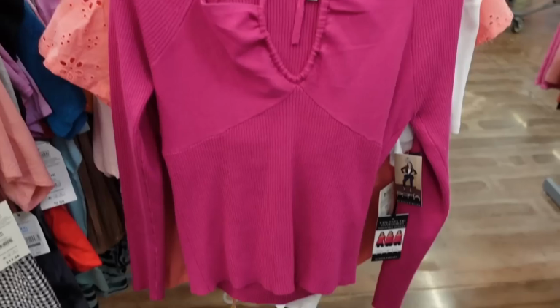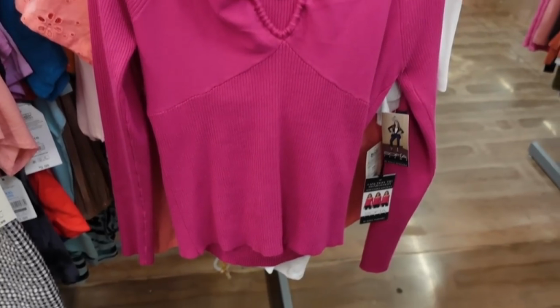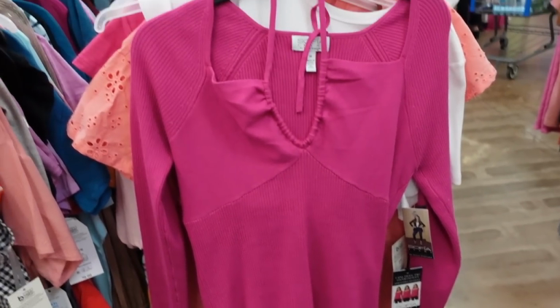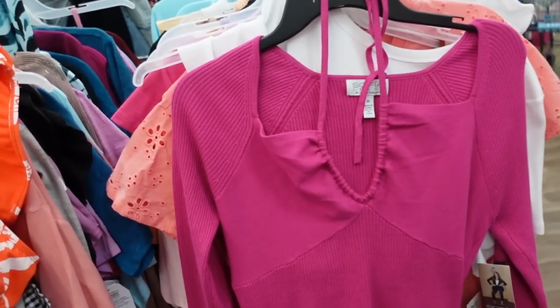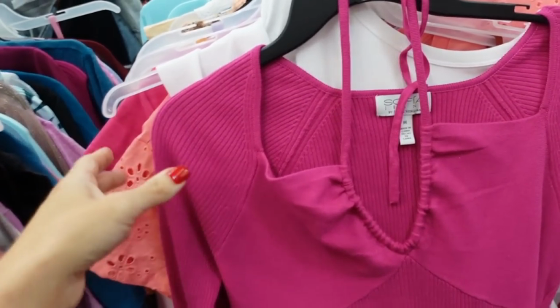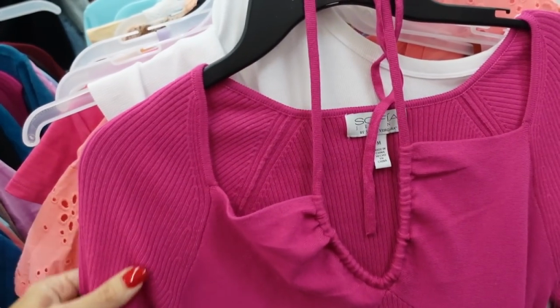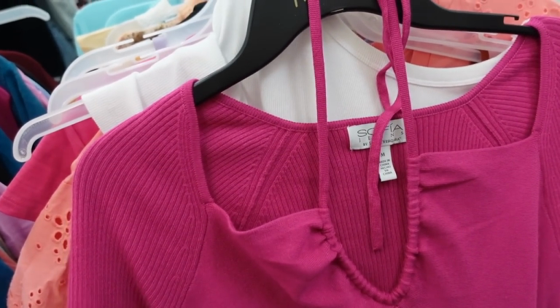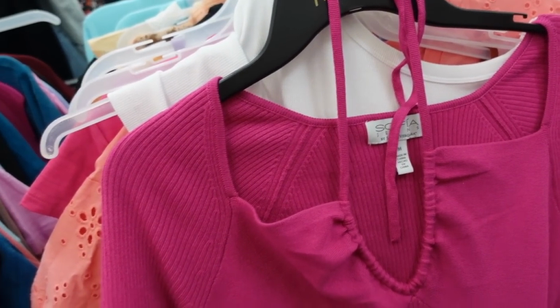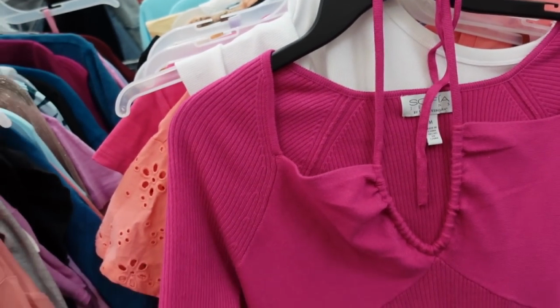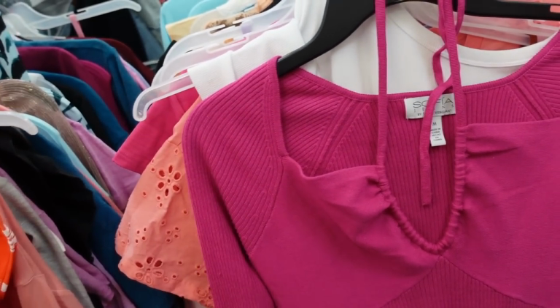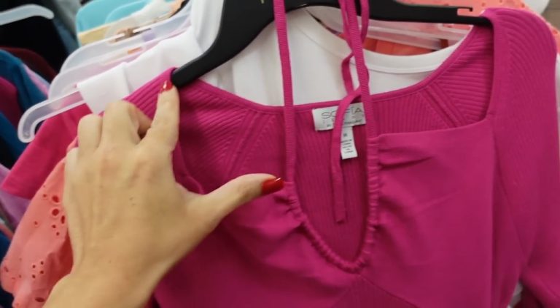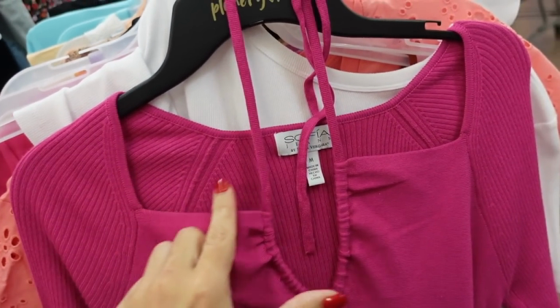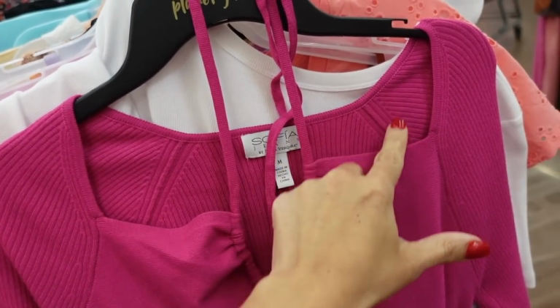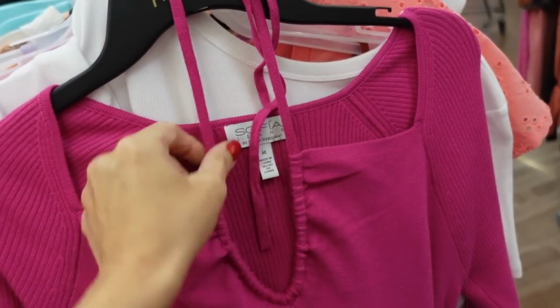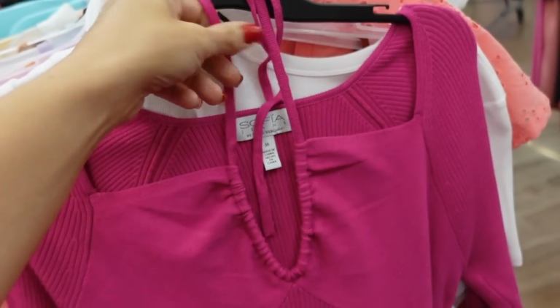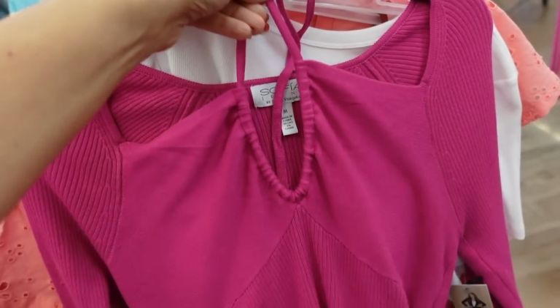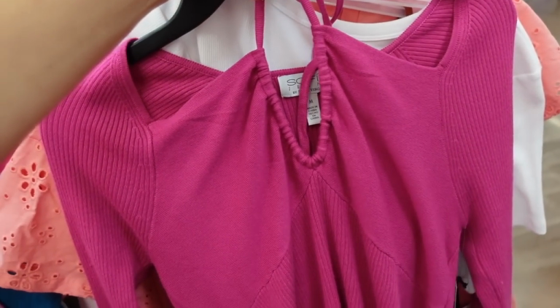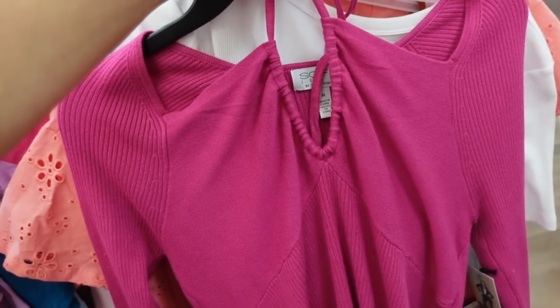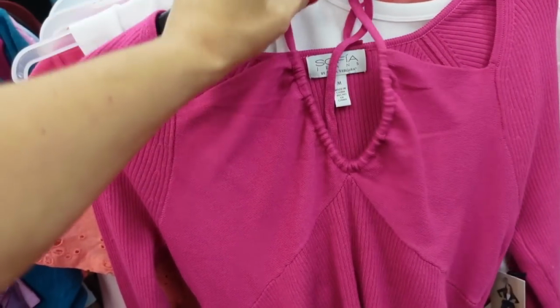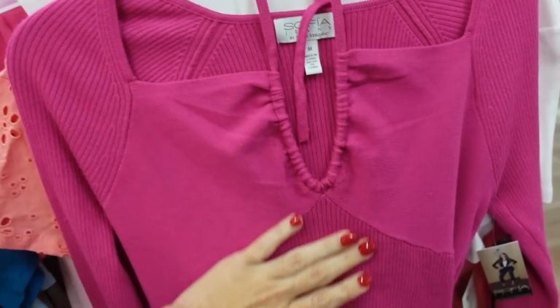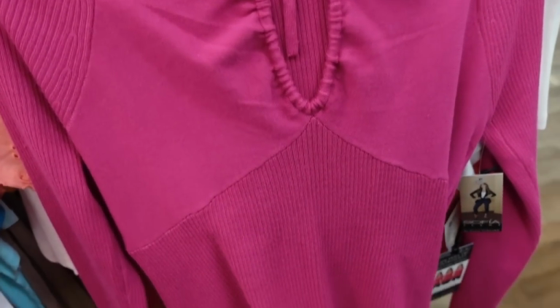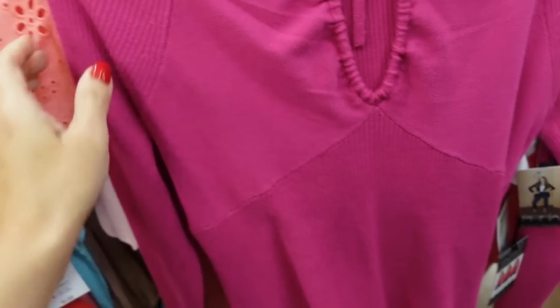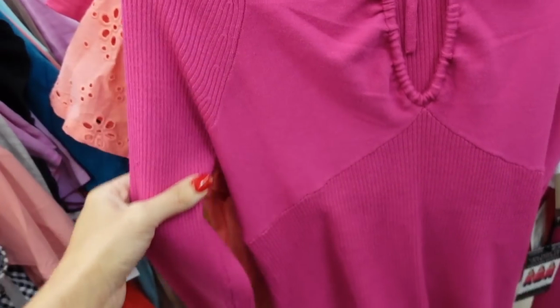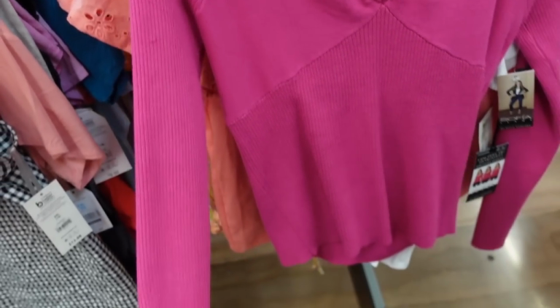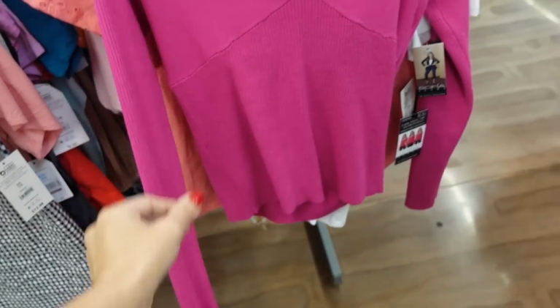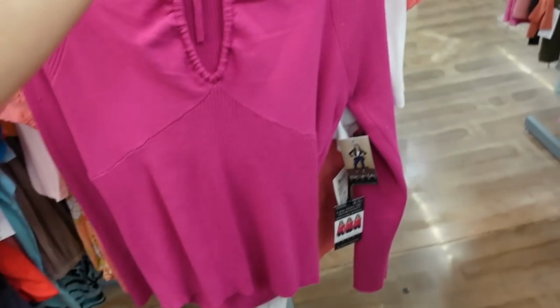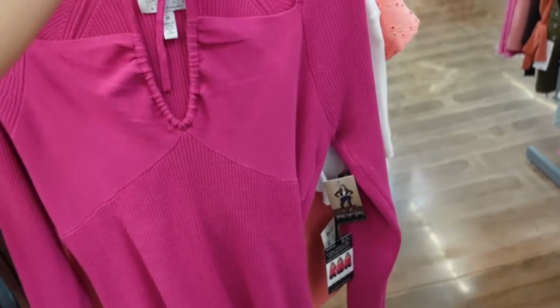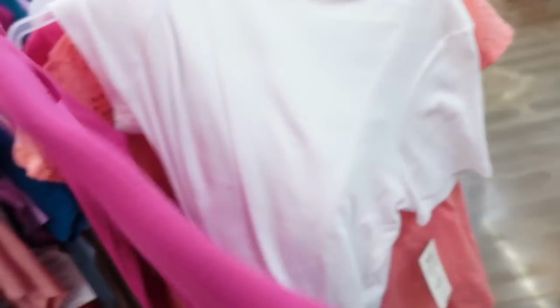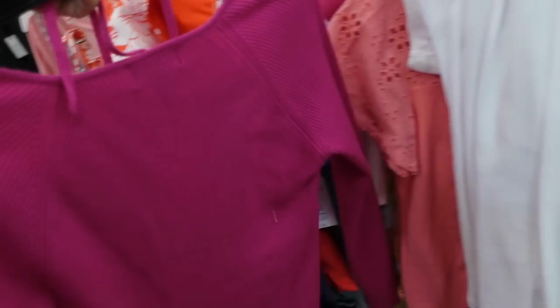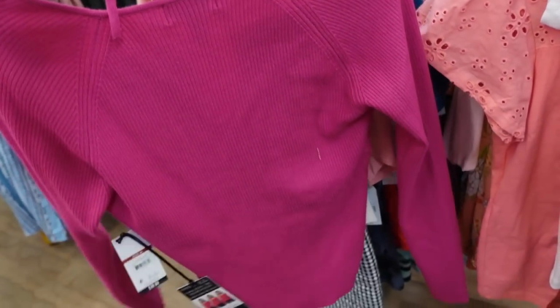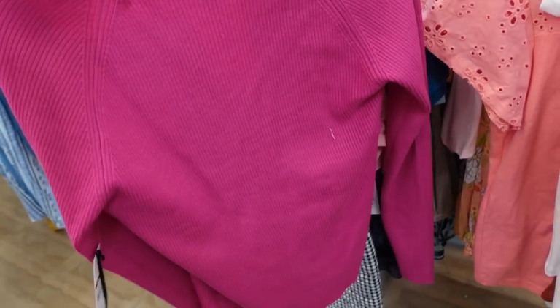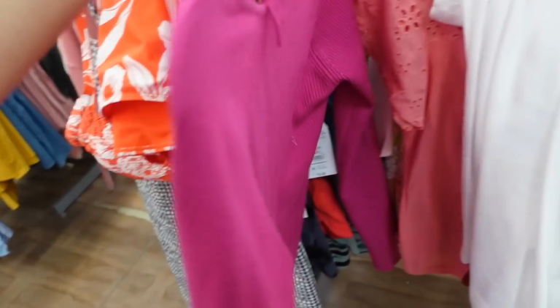Looking for fall — these ribbed sweaters from Sofia Vergara are marked down. They have a little bit of a sweetheart neckline with a little halter and drawstring ribbing through the body and also in the sleeve. Really good length and fit through the back.